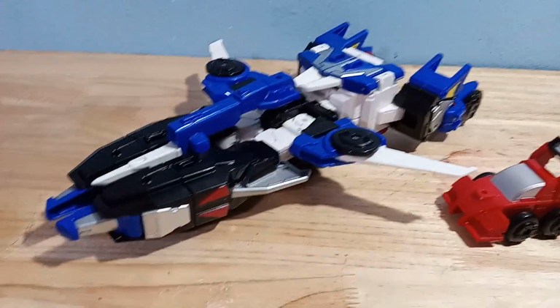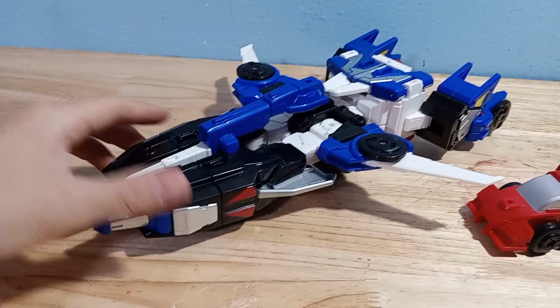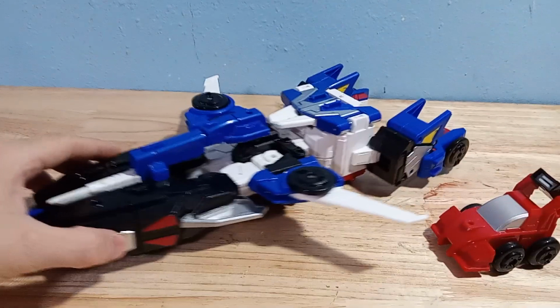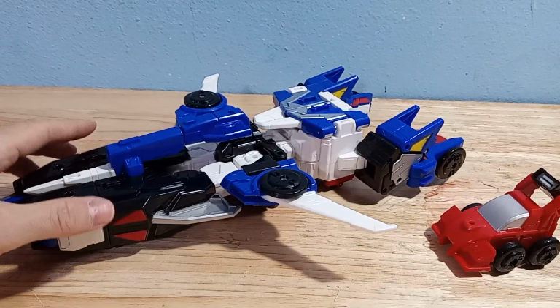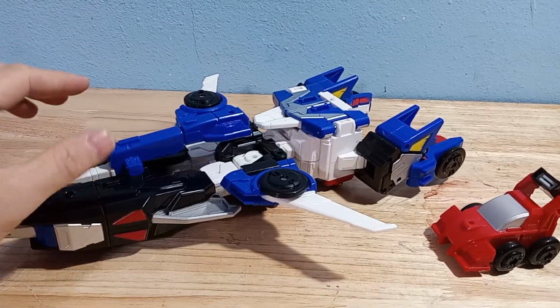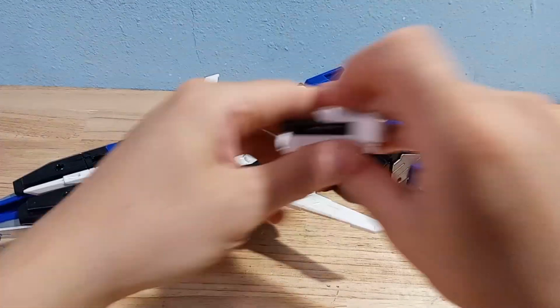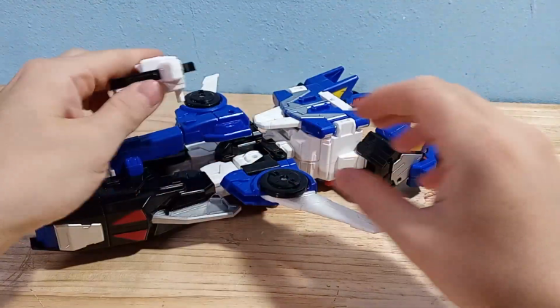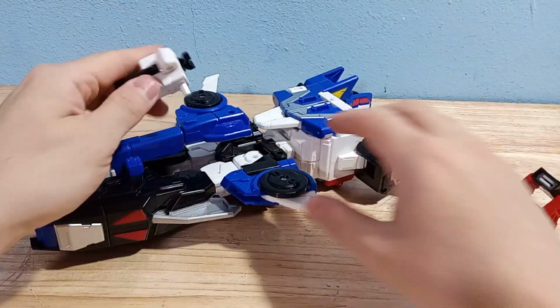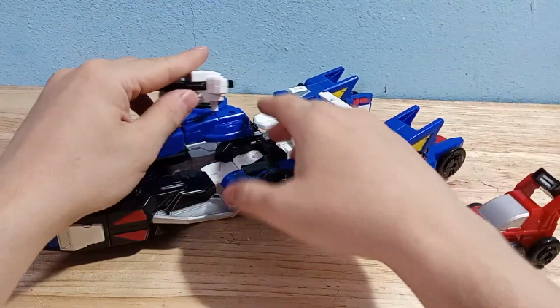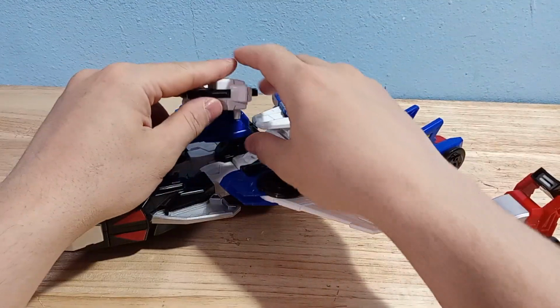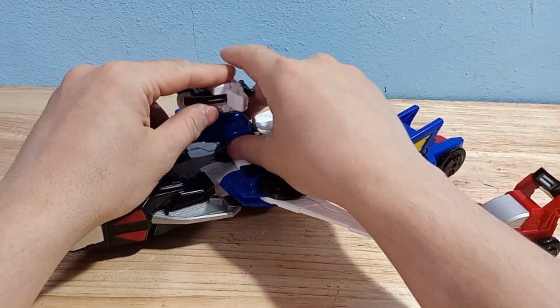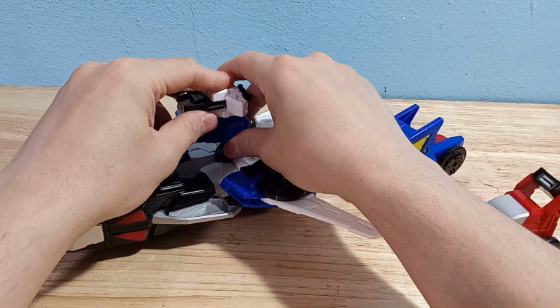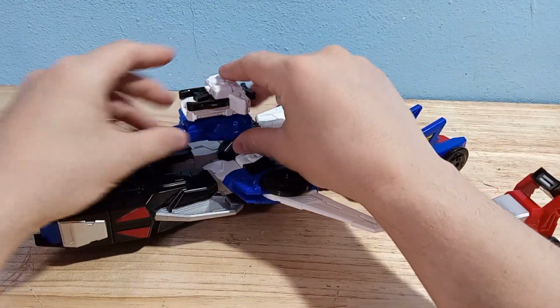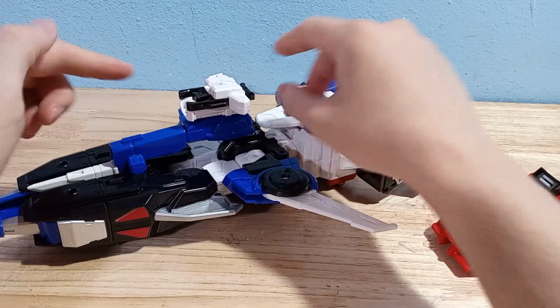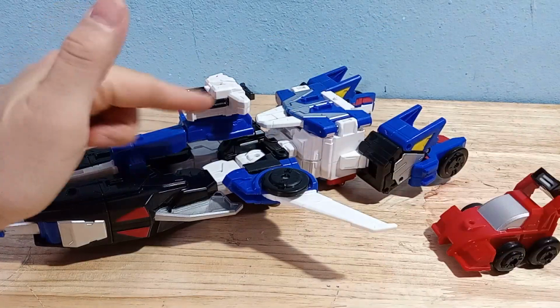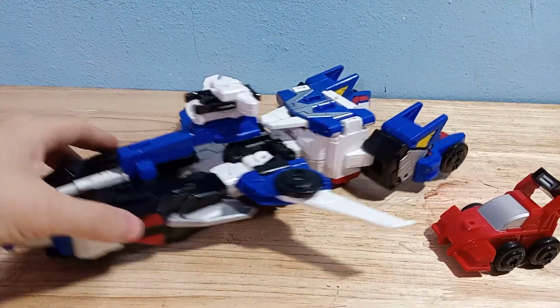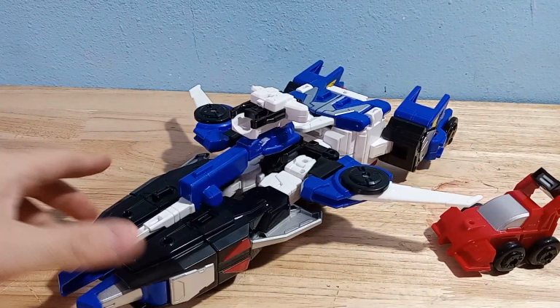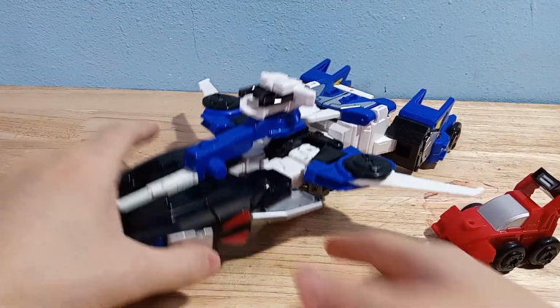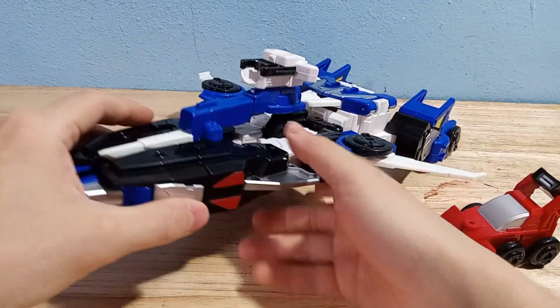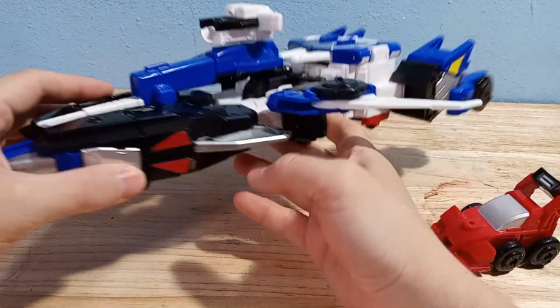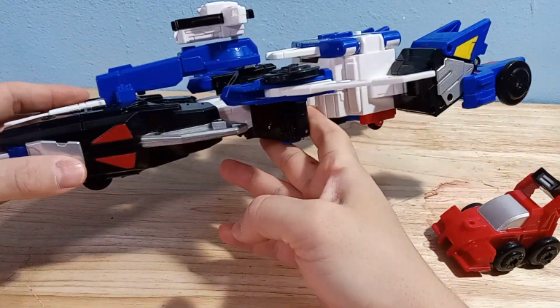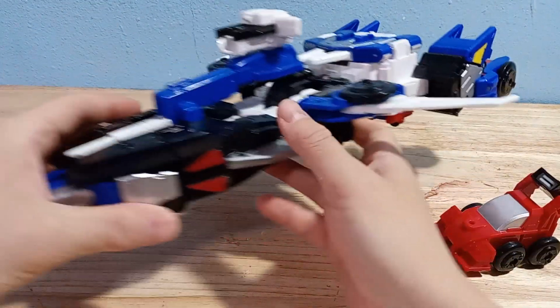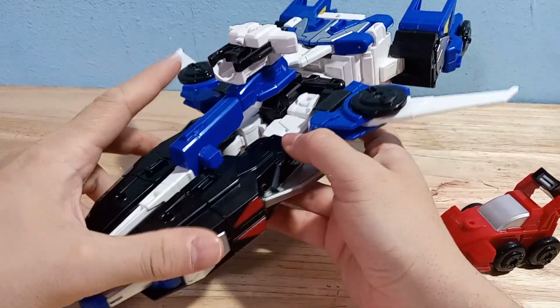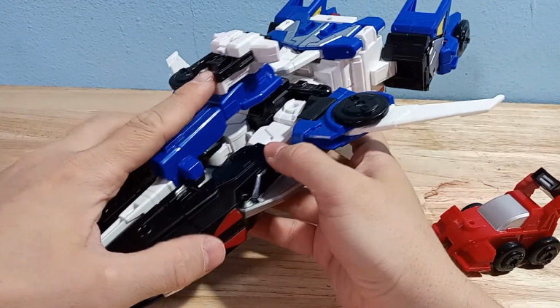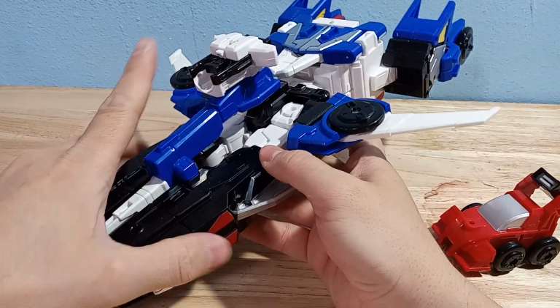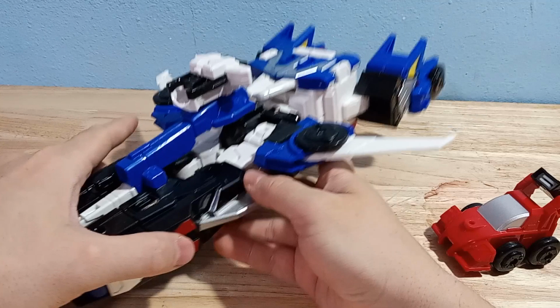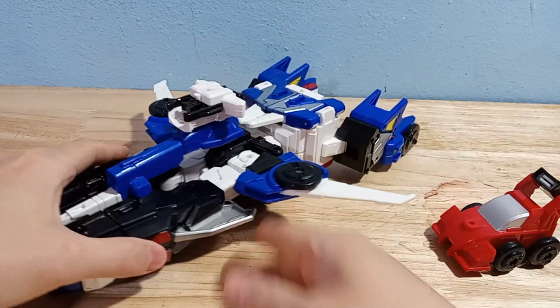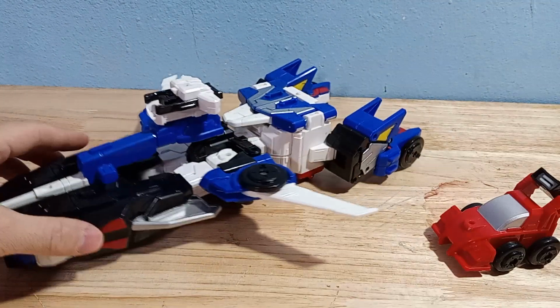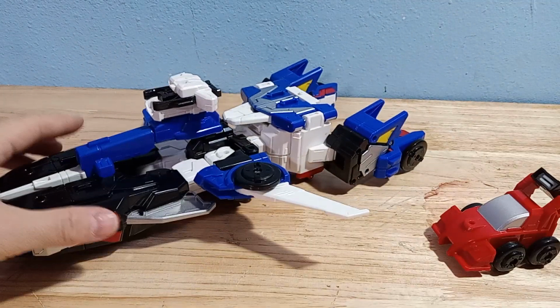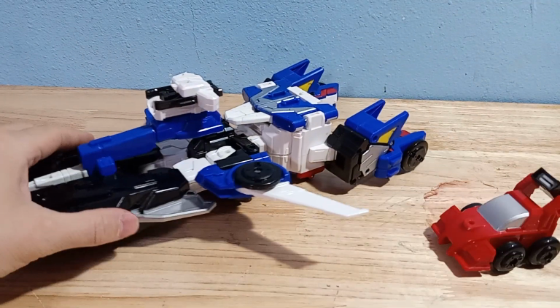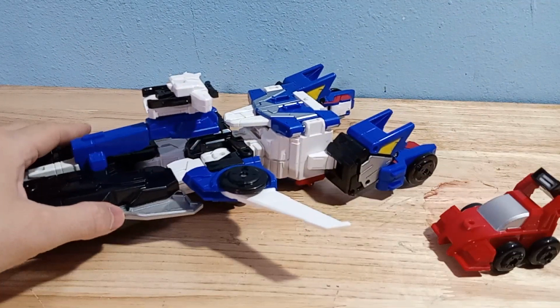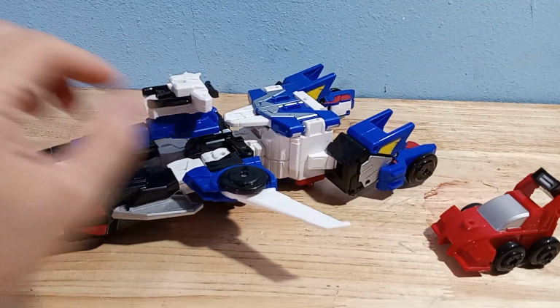That kind of works, but you also need the orb launcher to go on top of this weapon. That hurts the look of it even more because now you've got this giant weapon making it less aerodynamic.